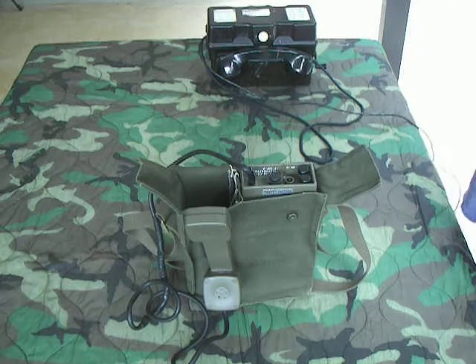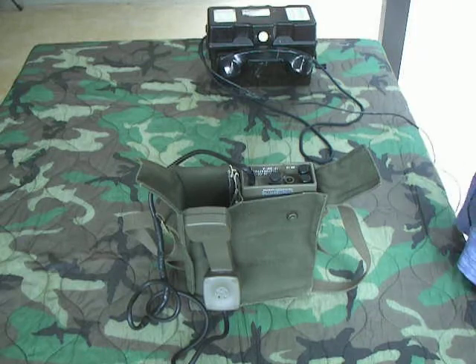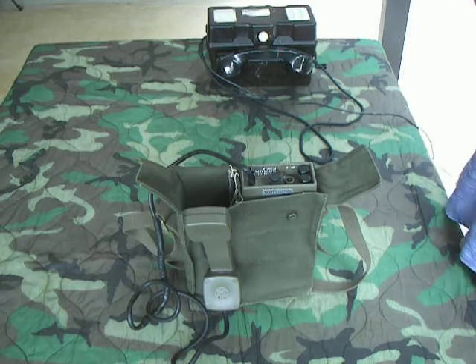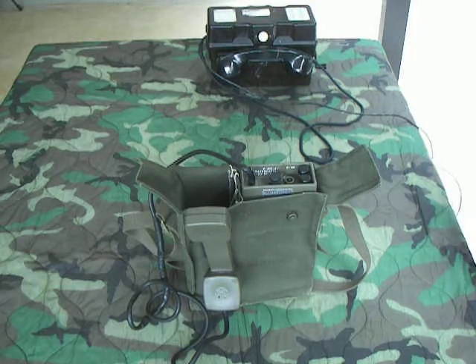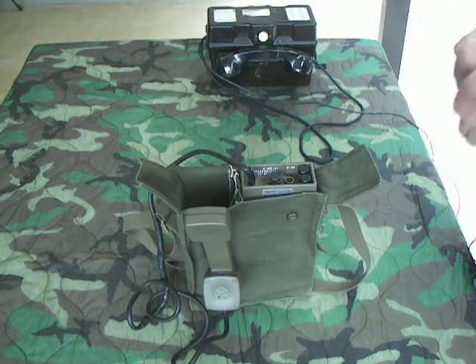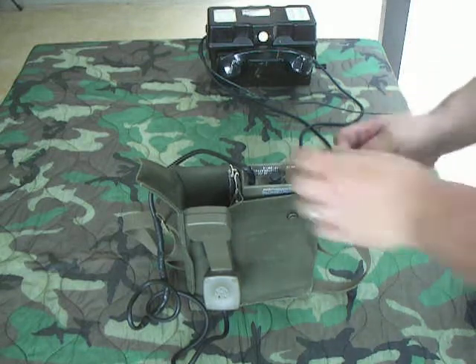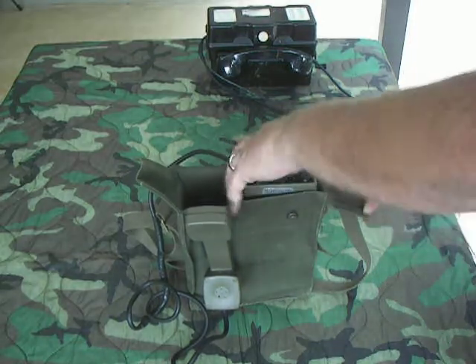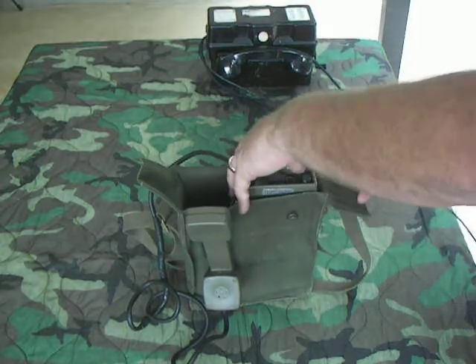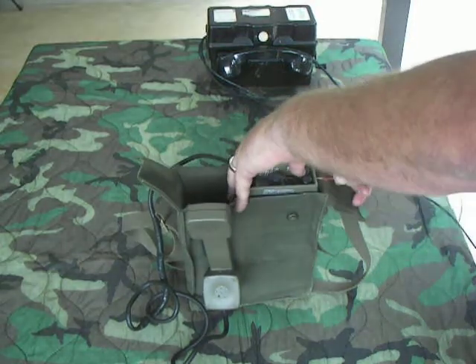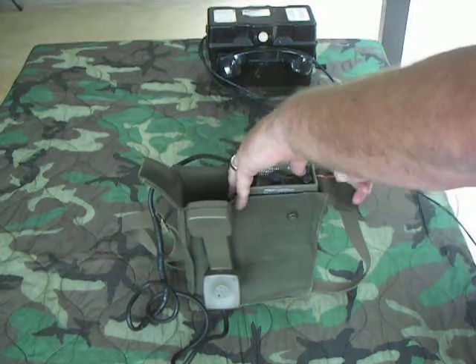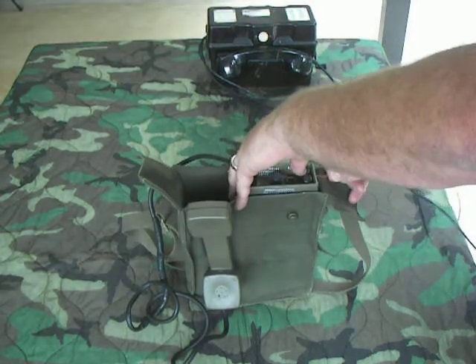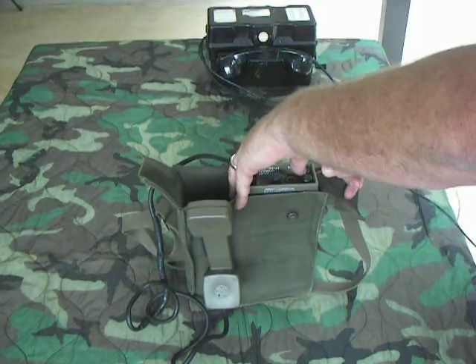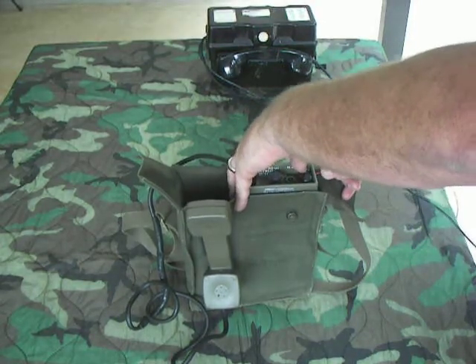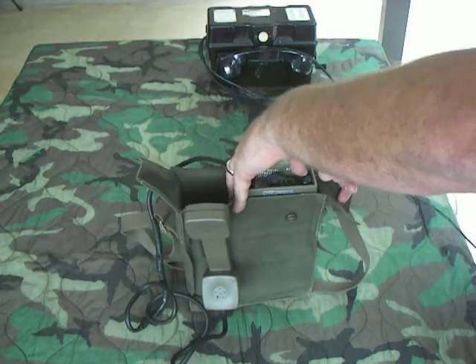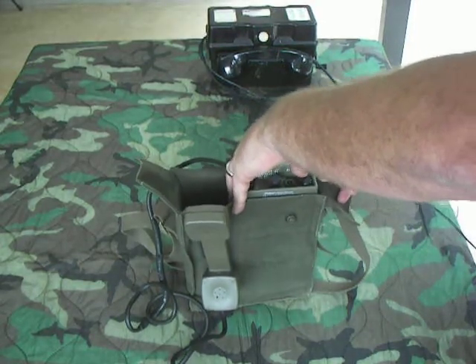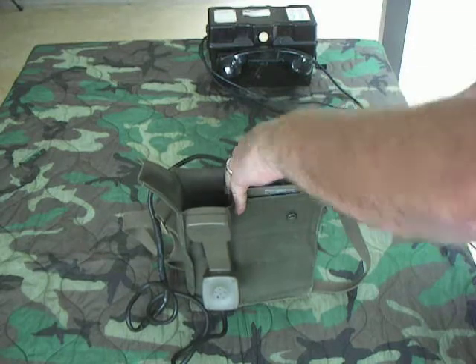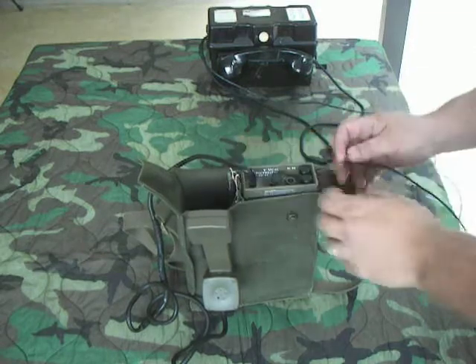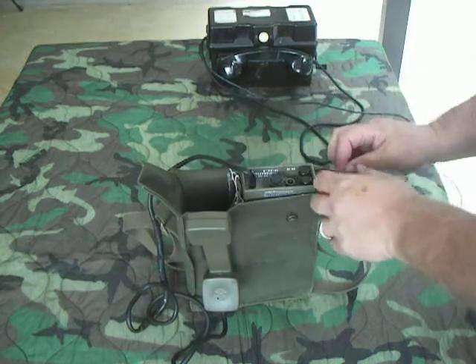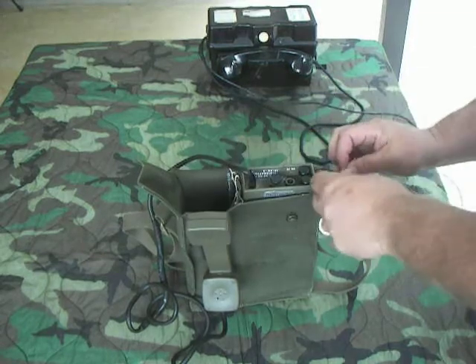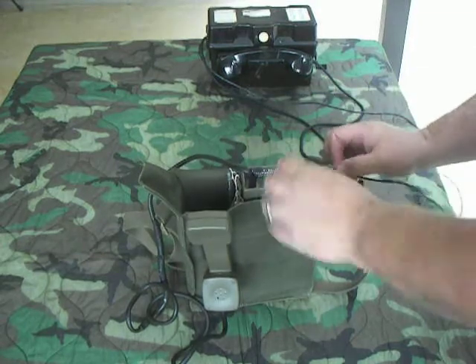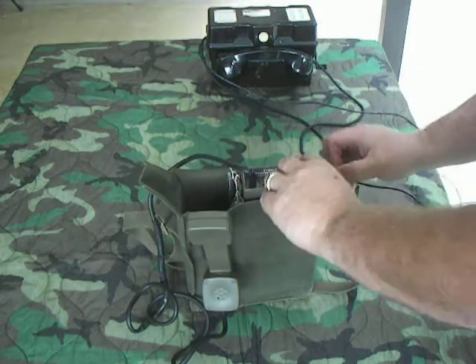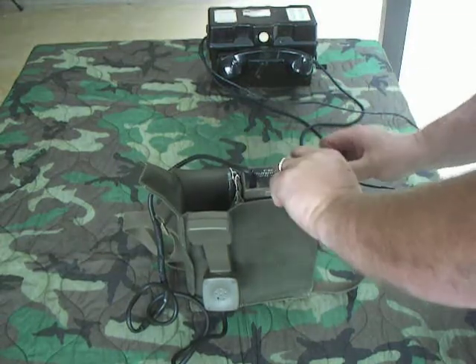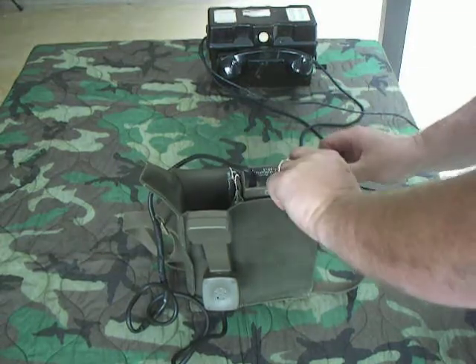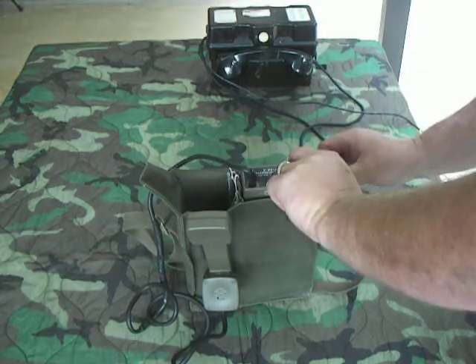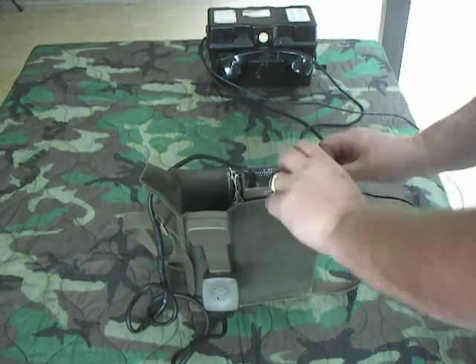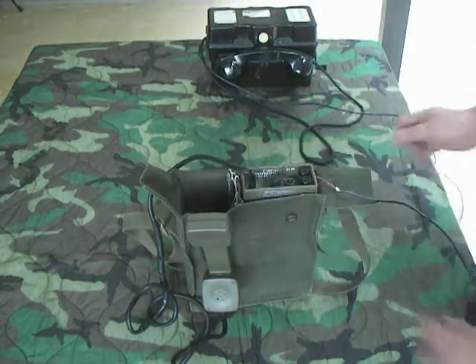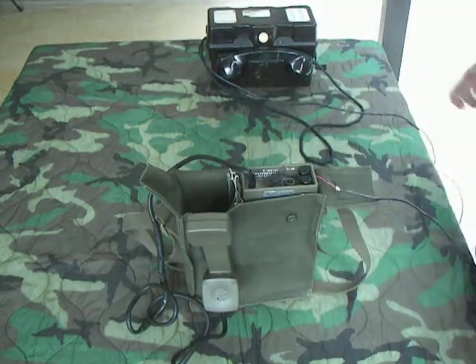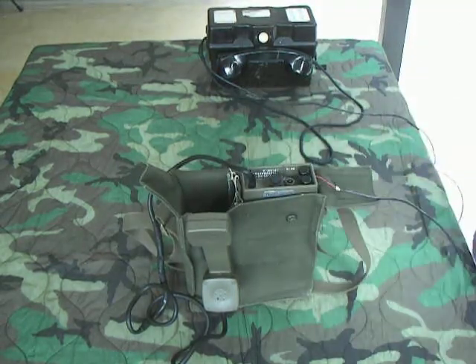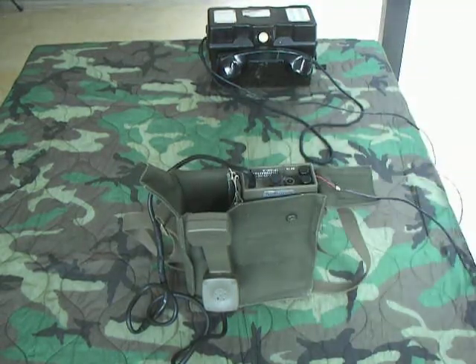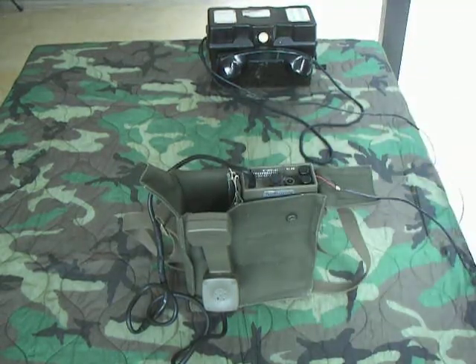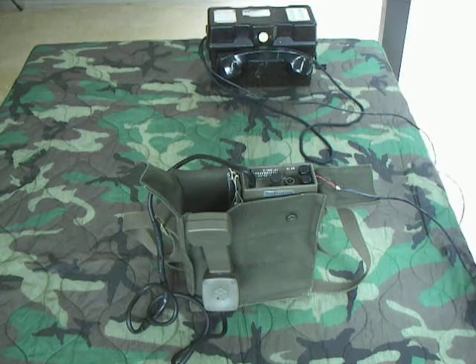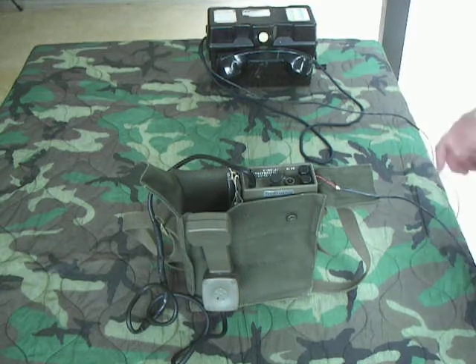It's pretty easy to use. Basically the wires go in here like this, and to make a call you push the button.